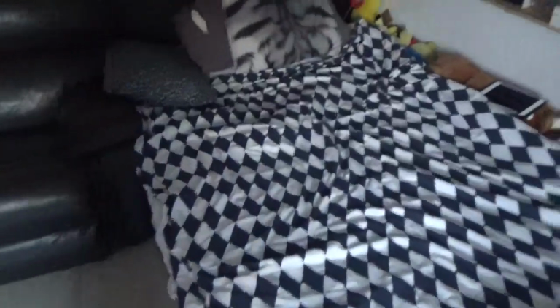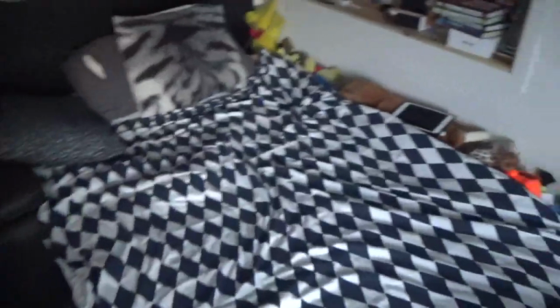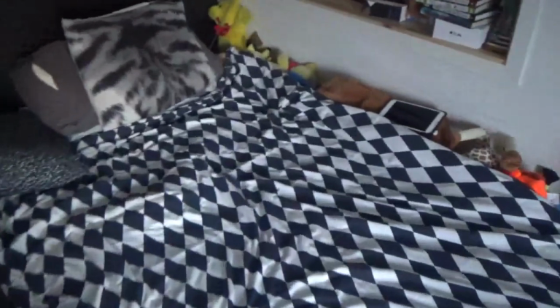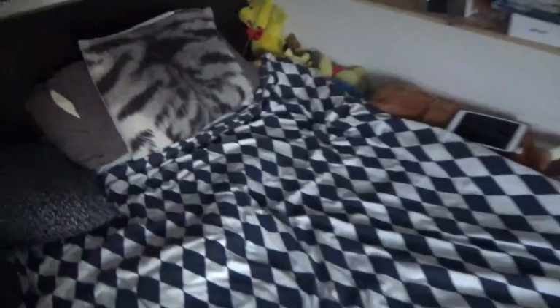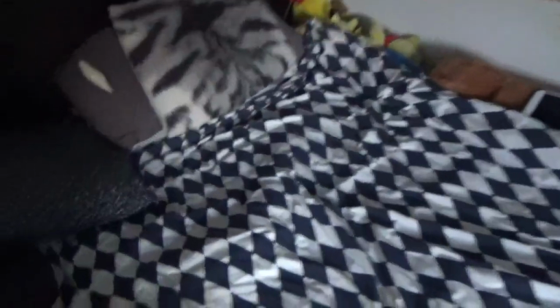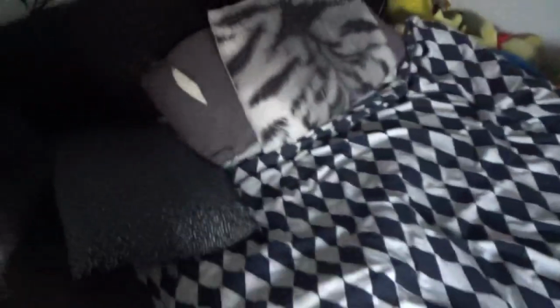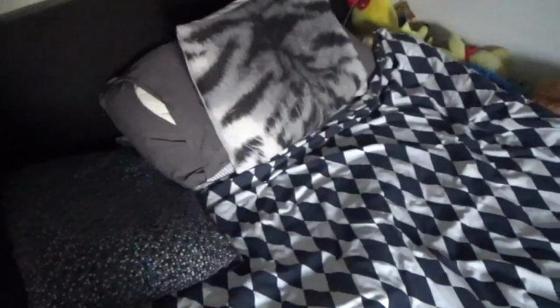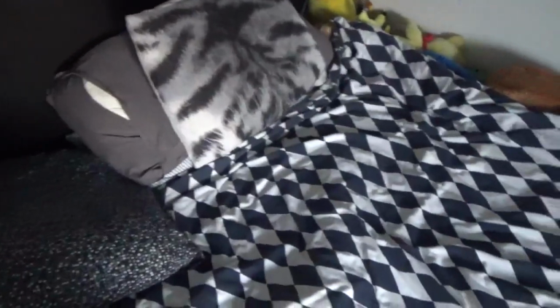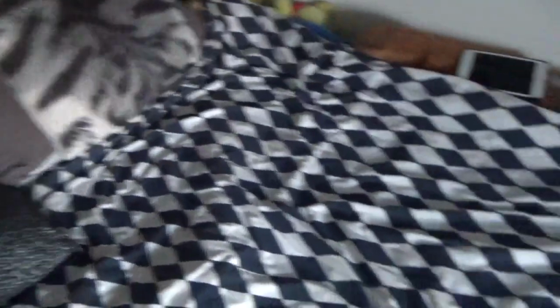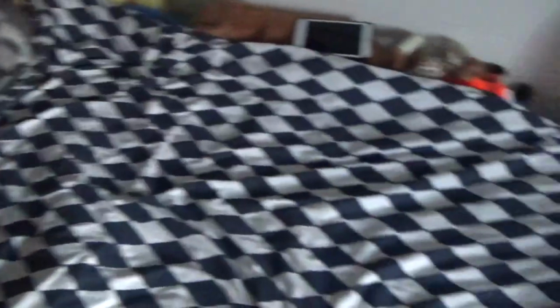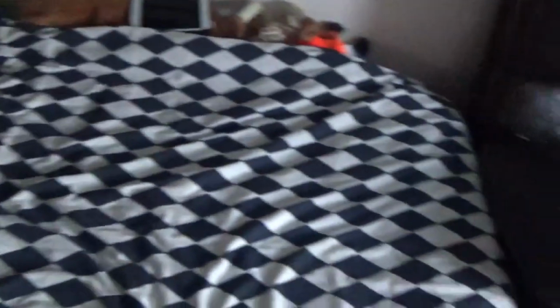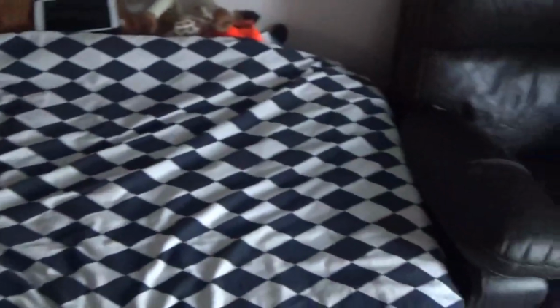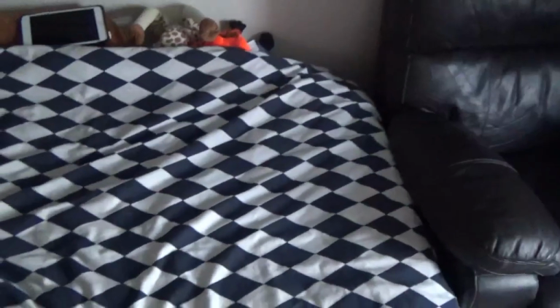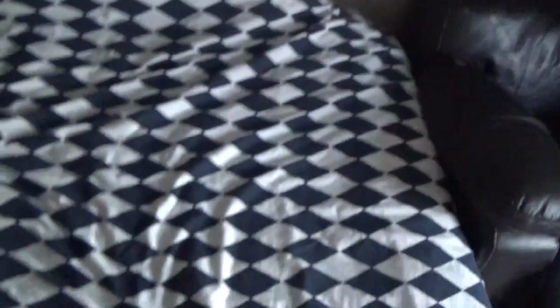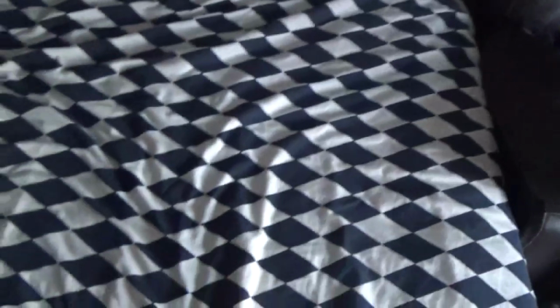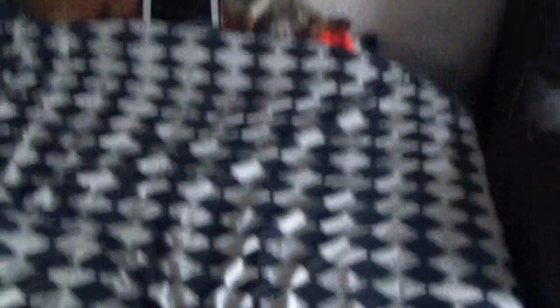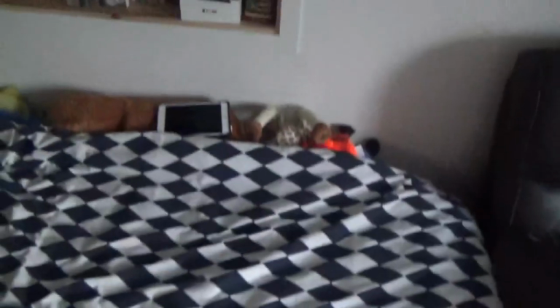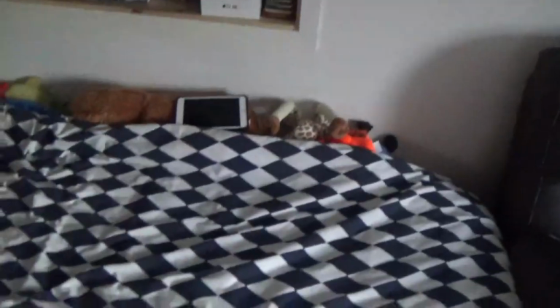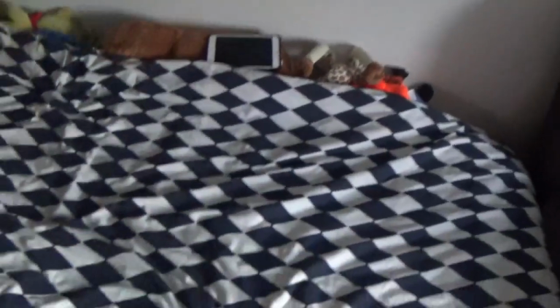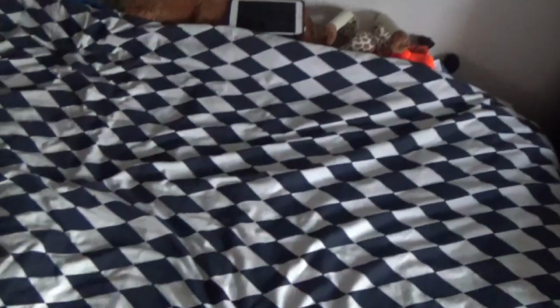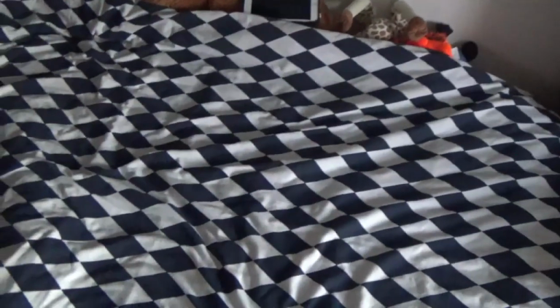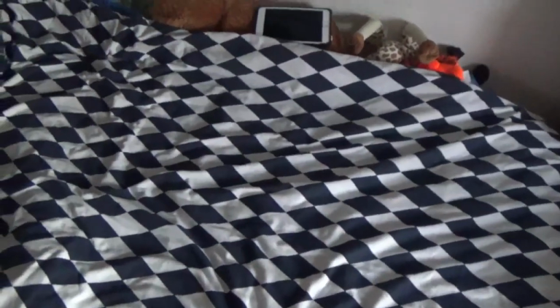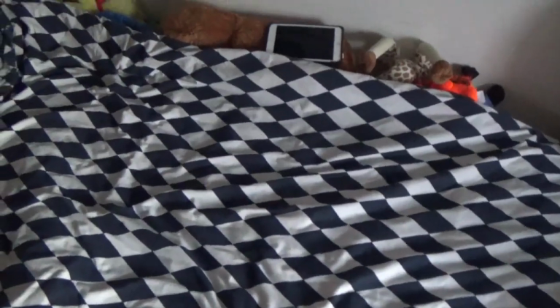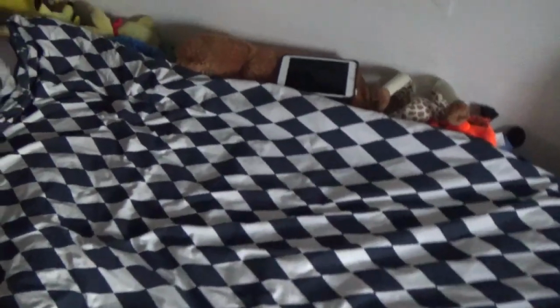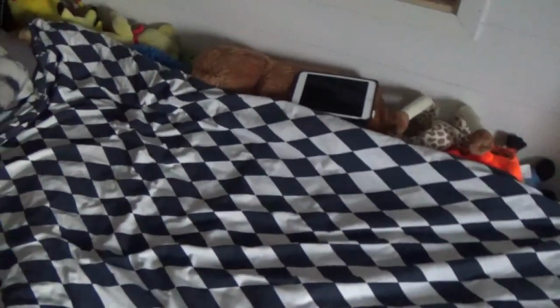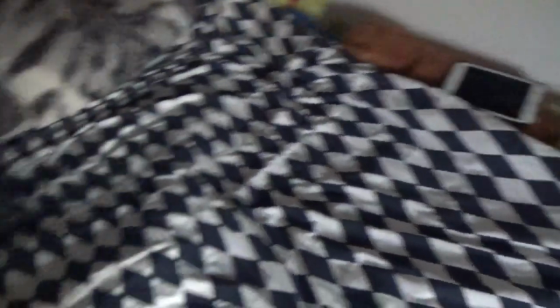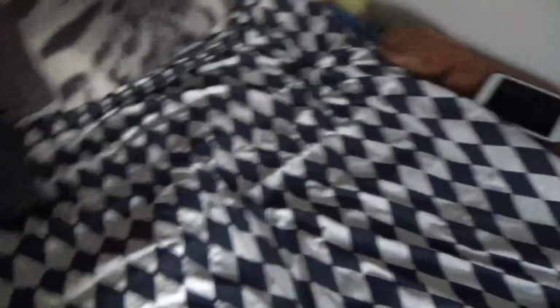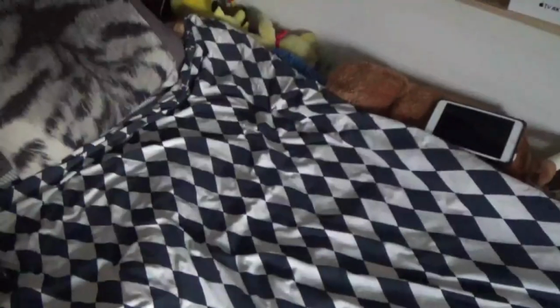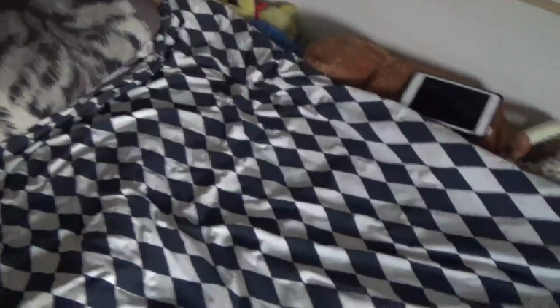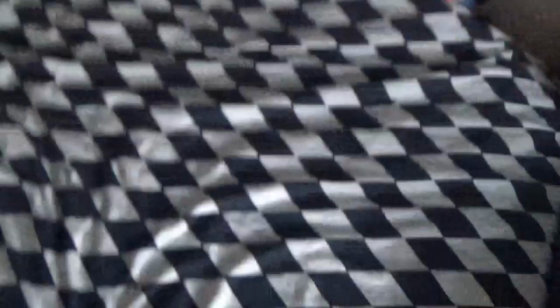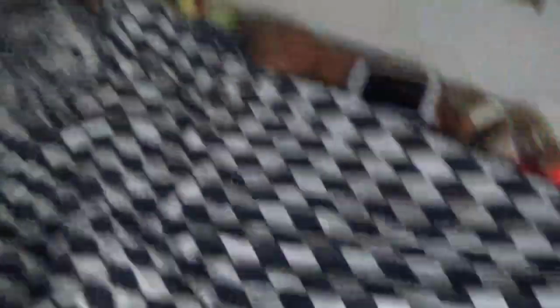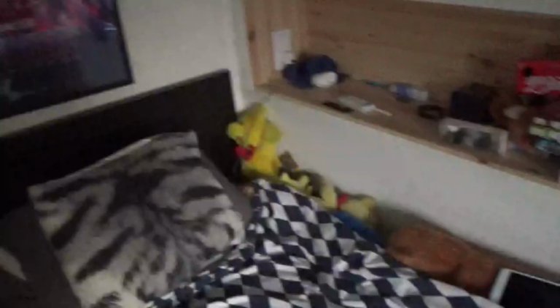Let's start with my bed. This is my bed — I sleep here. It's 120 centimeters wide and 200 centimeters long.